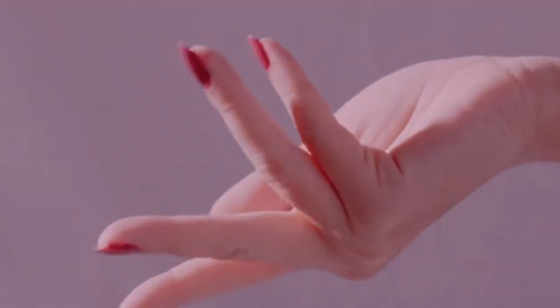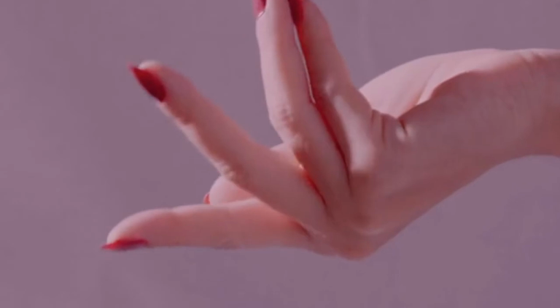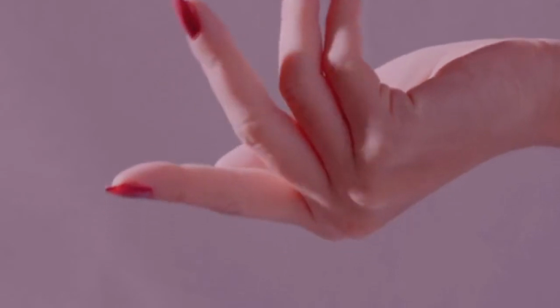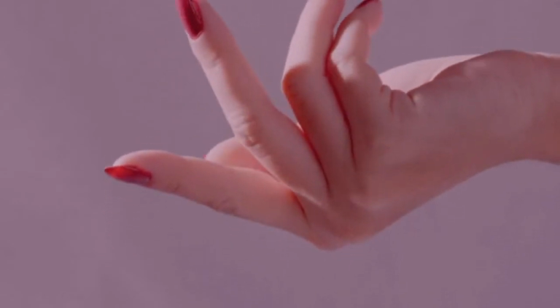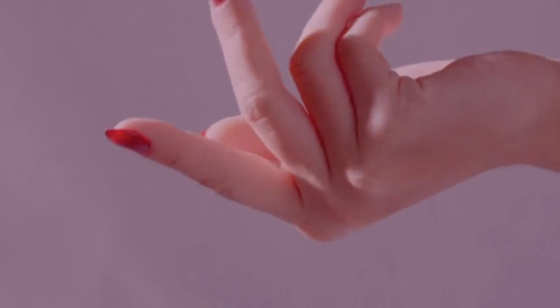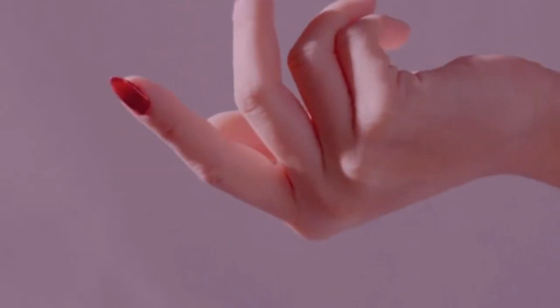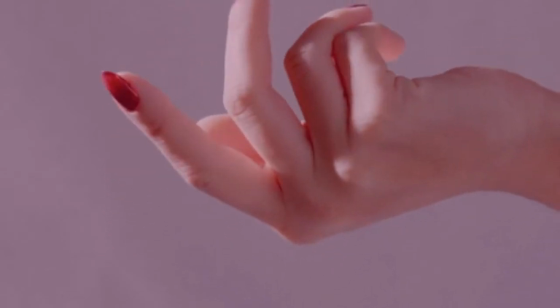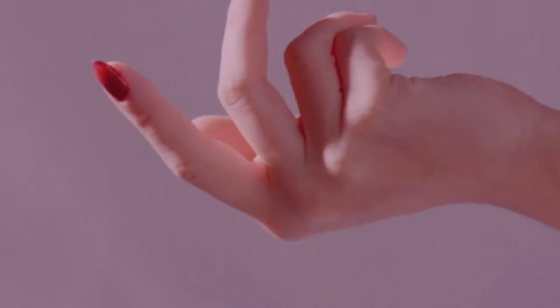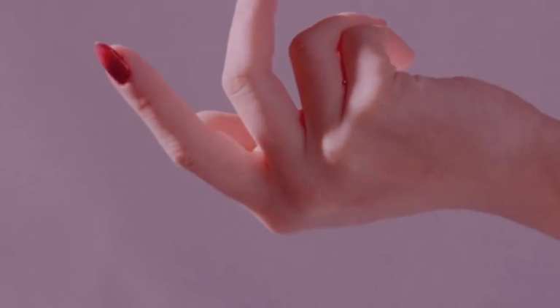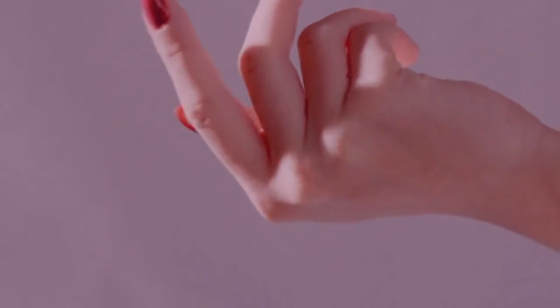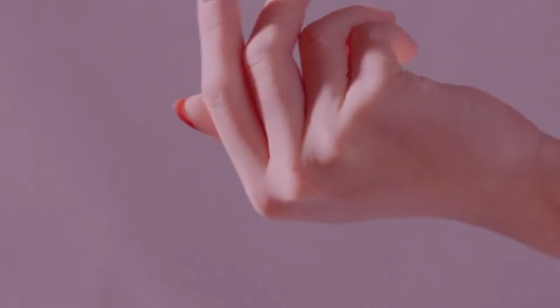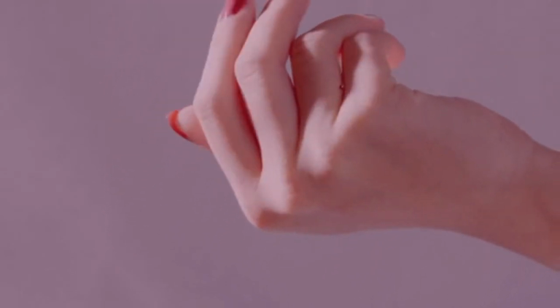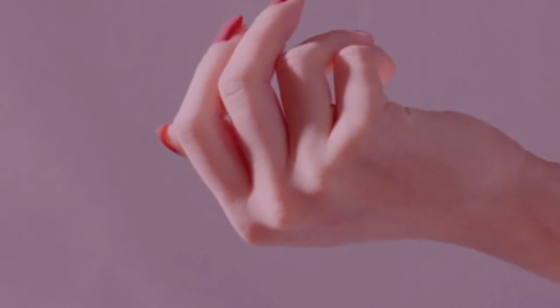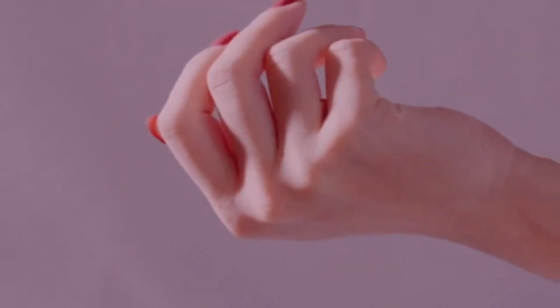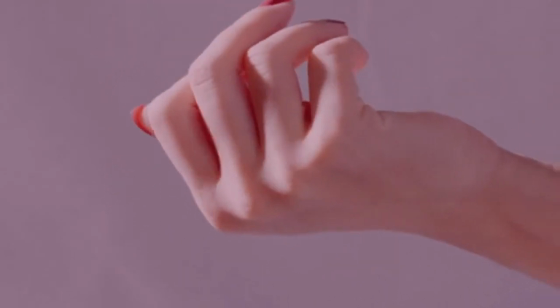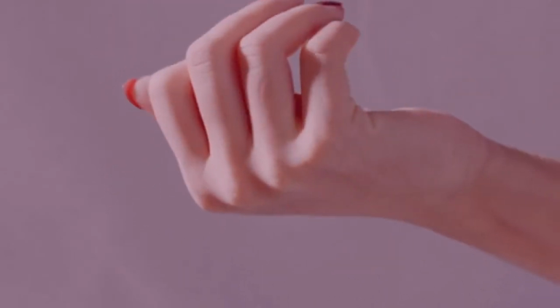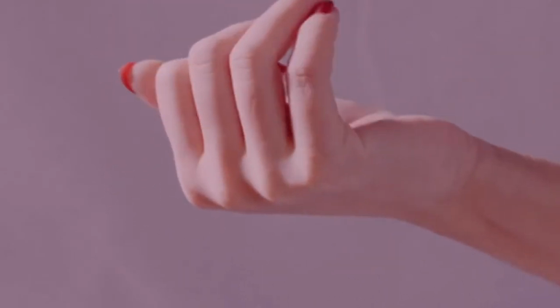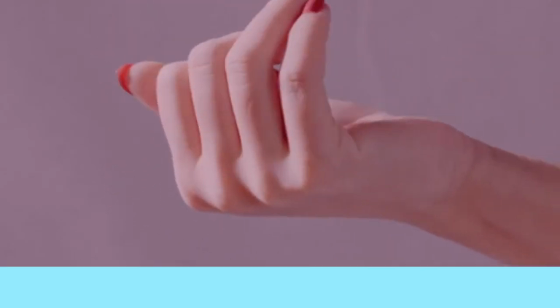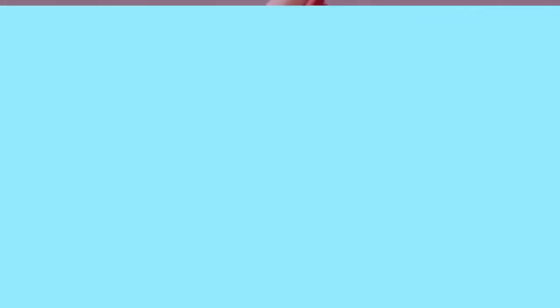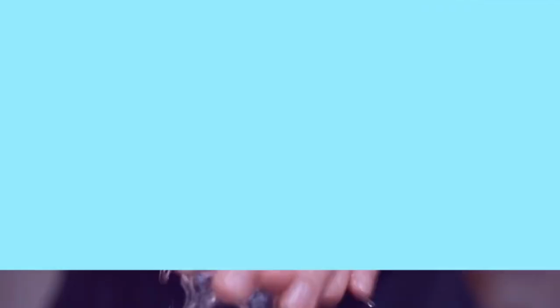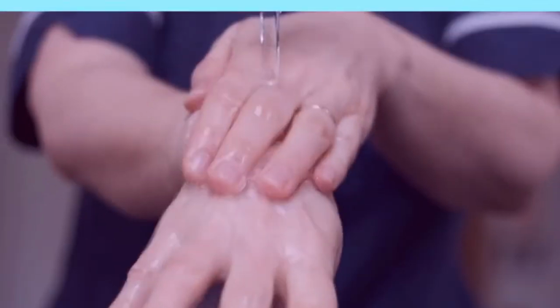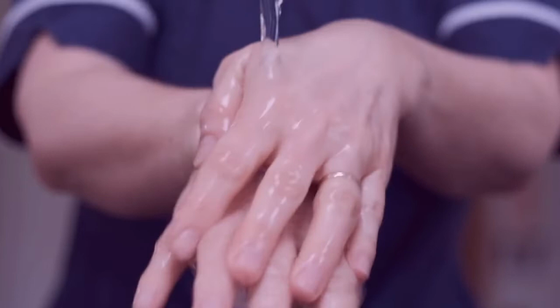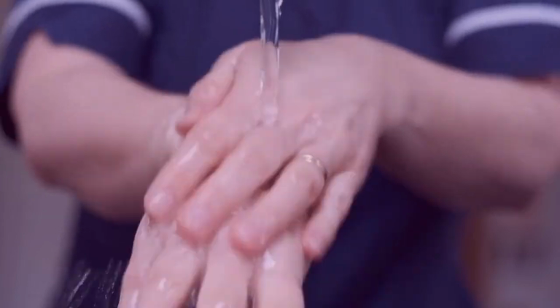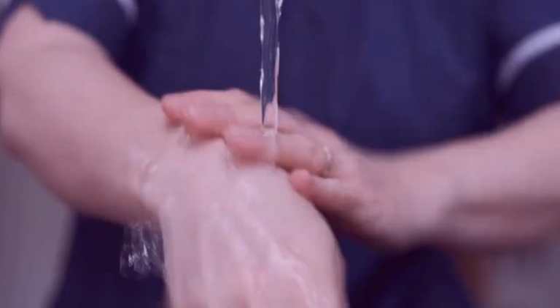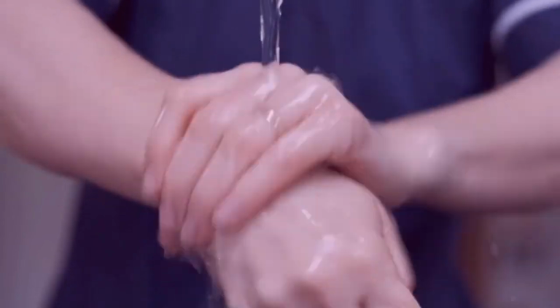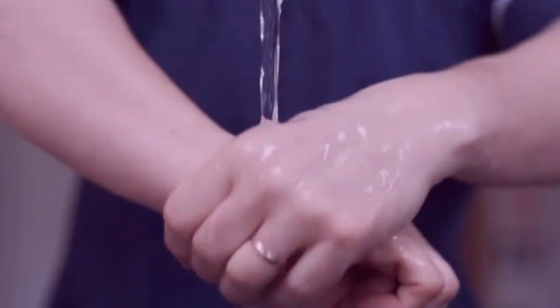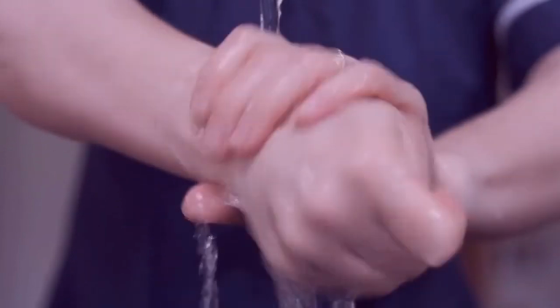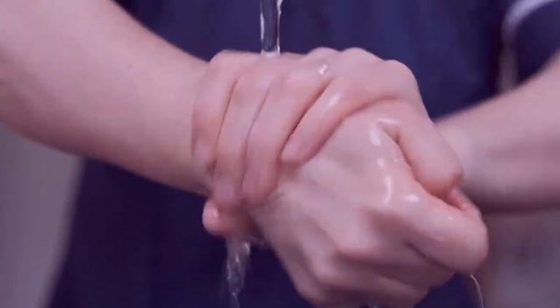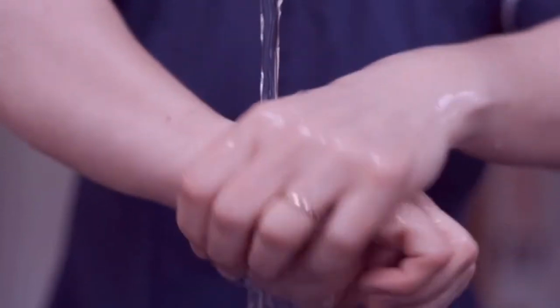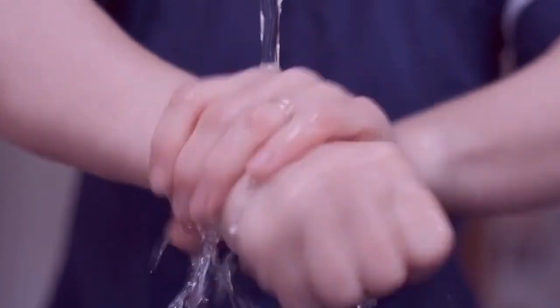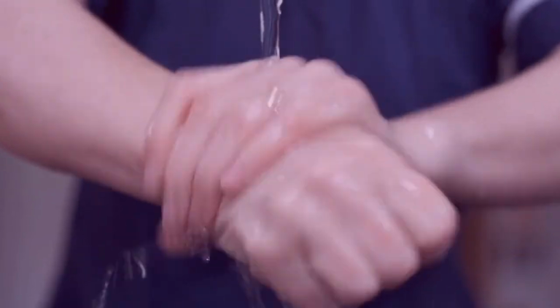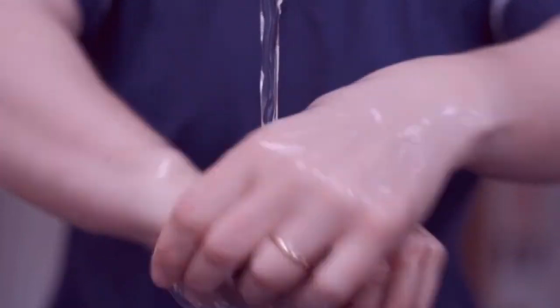Squeeze your palm. Use your thumb to apply pressure to the palm of your other hand.